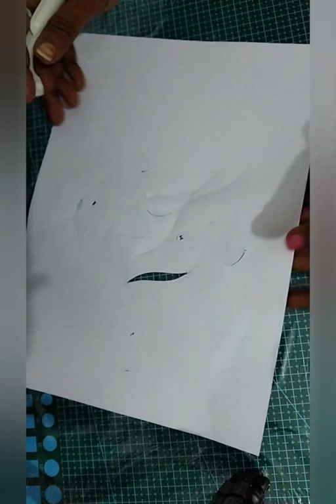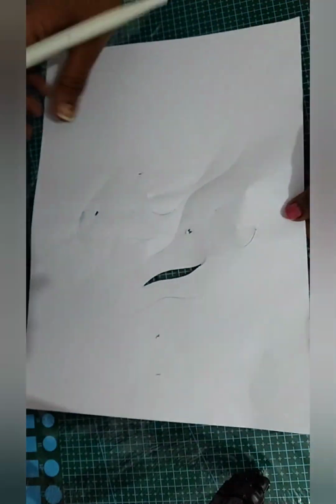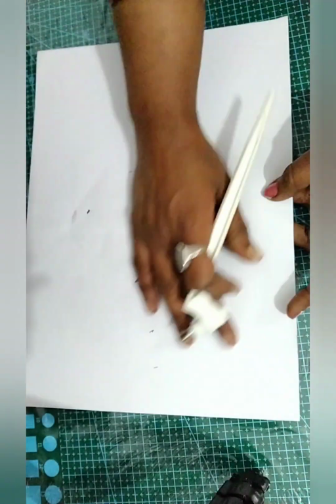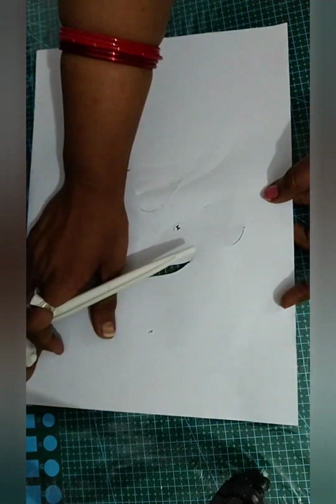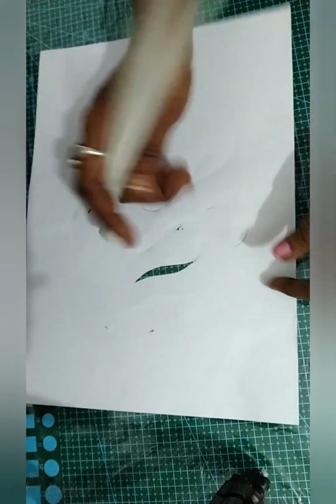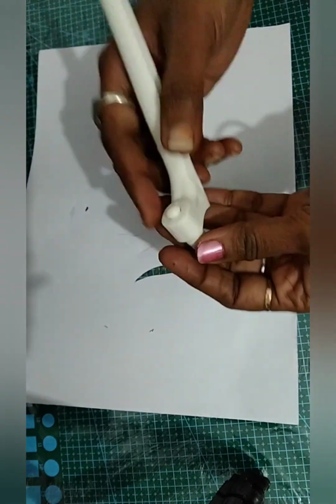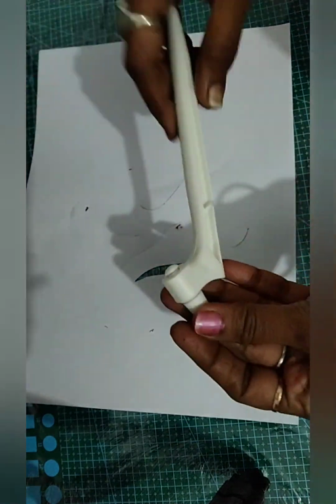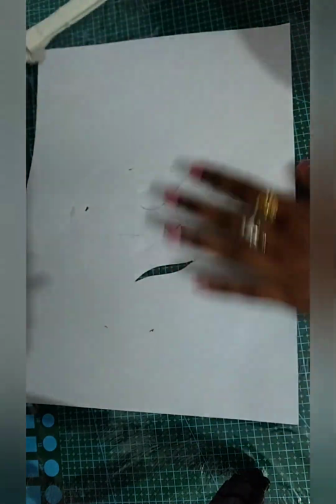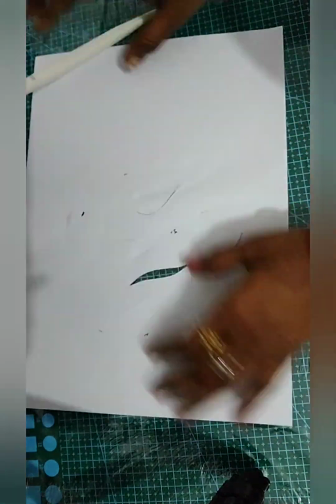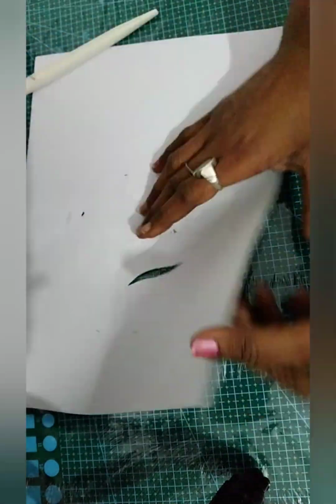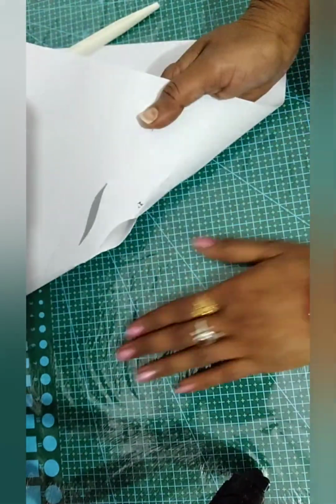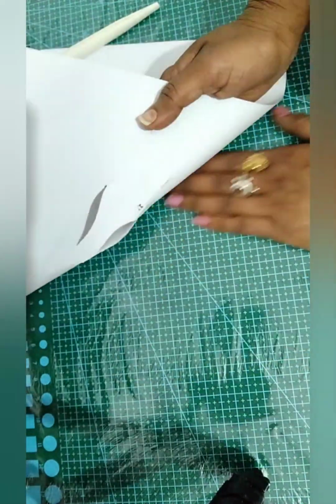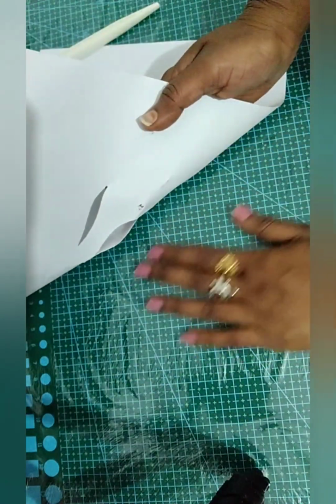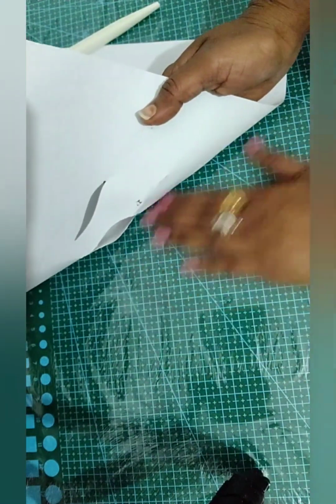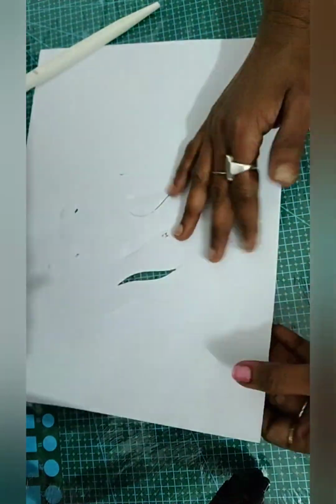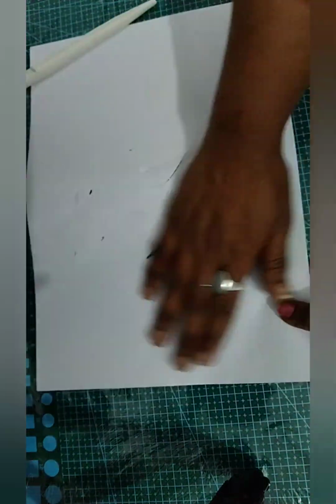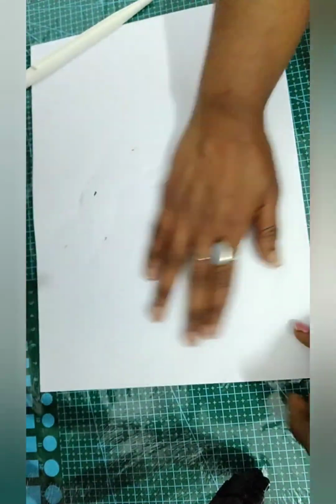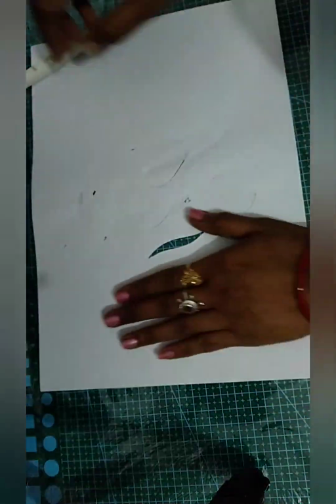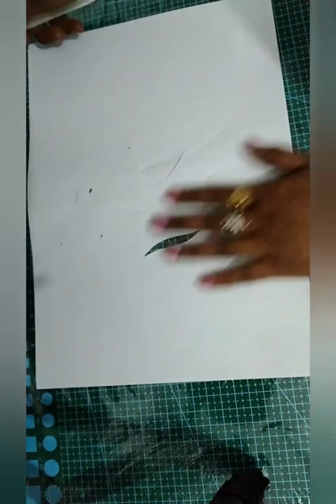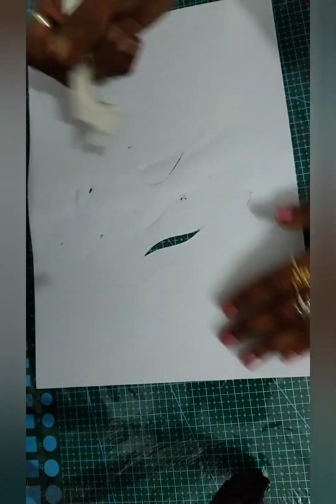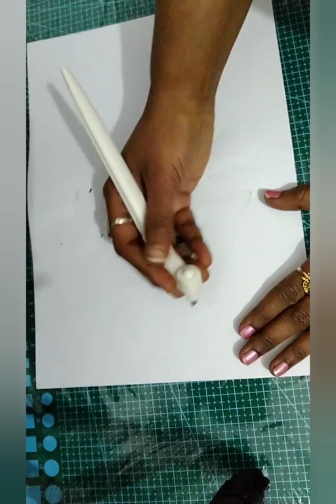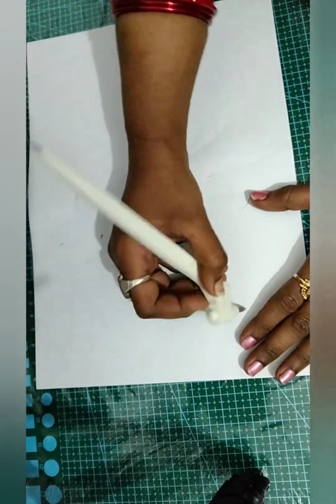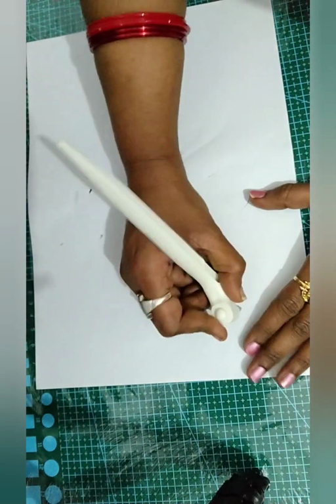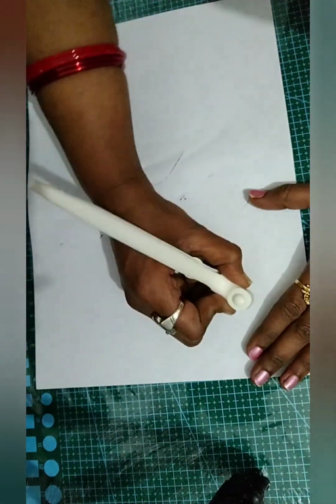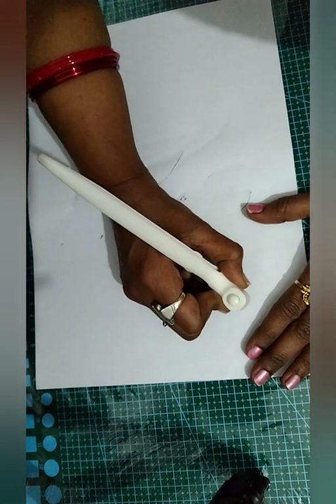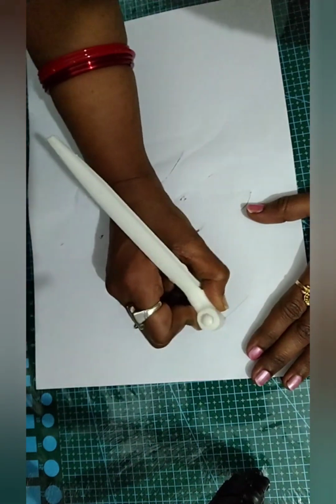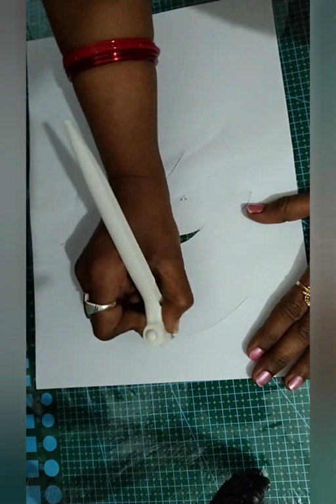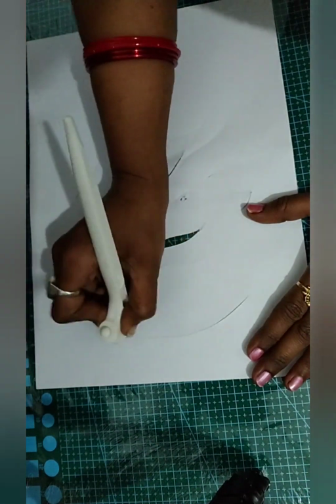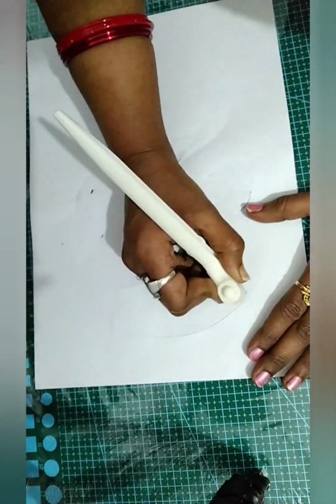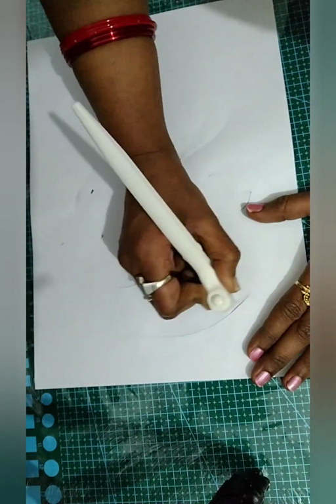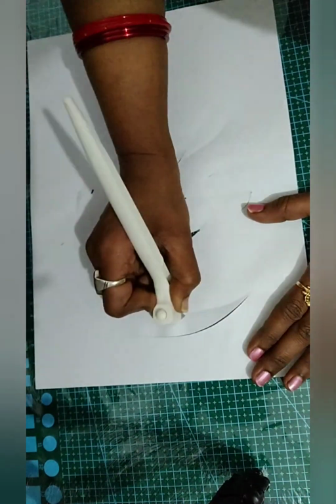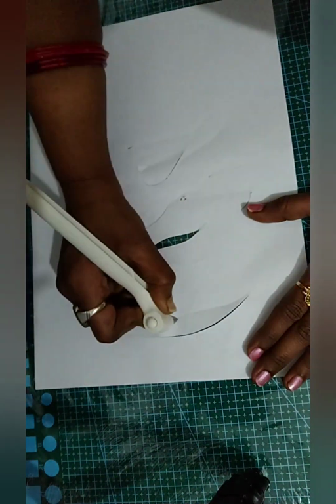You can put a piece of paper on the bottom of the surface and put a piece of paper on the top, and you can cut it in this way.